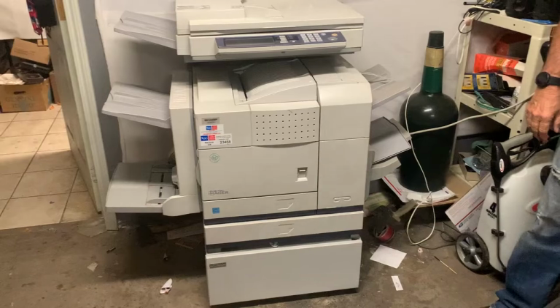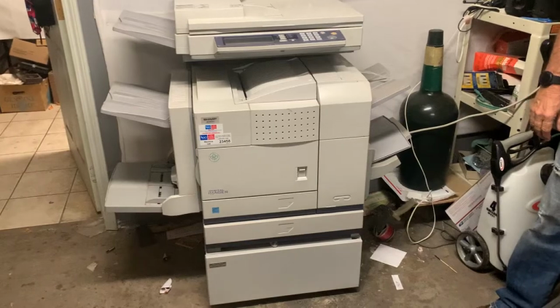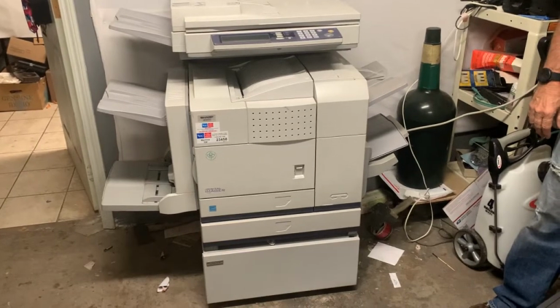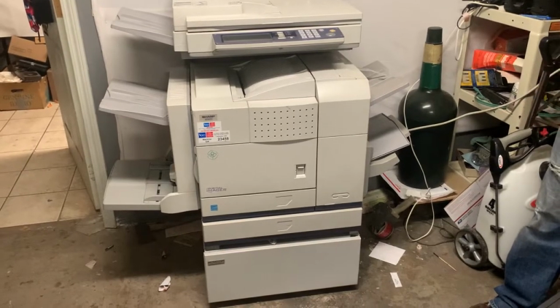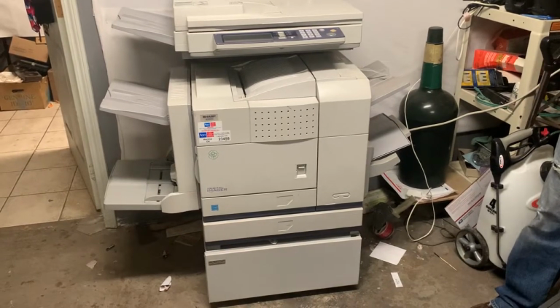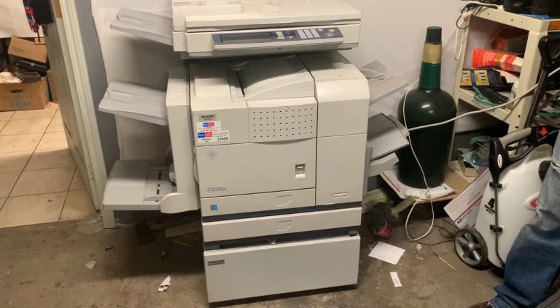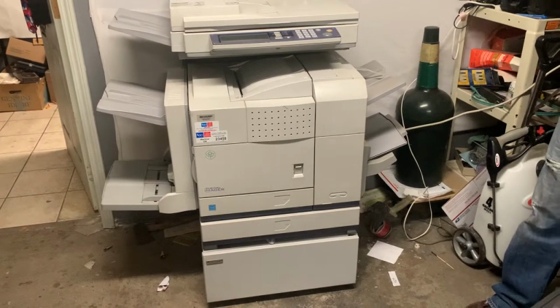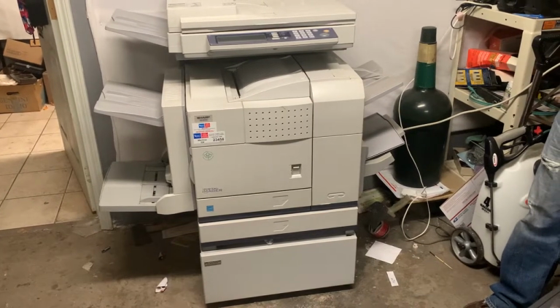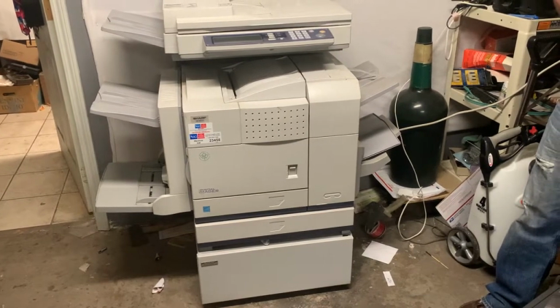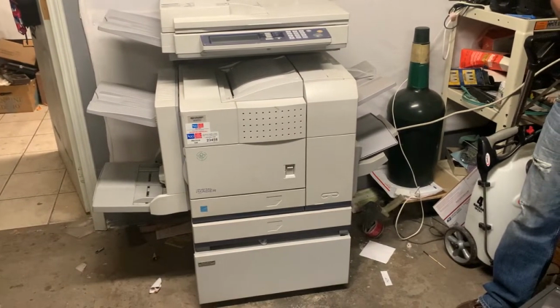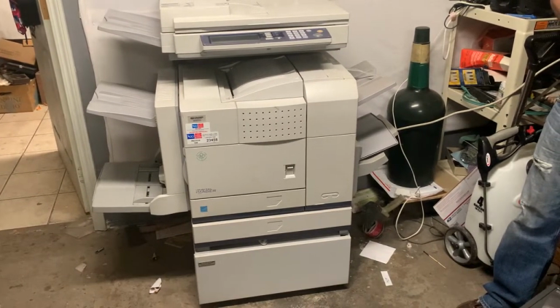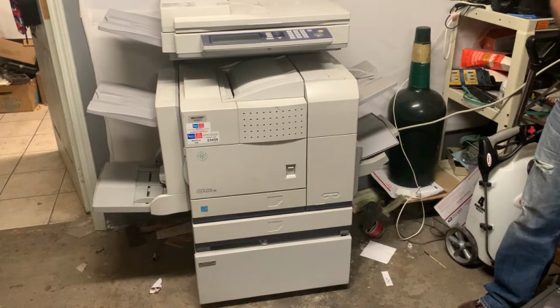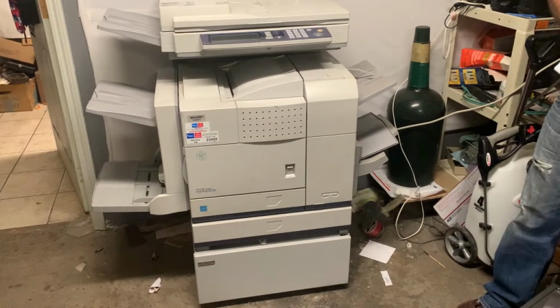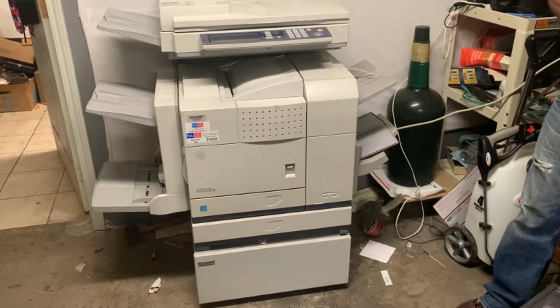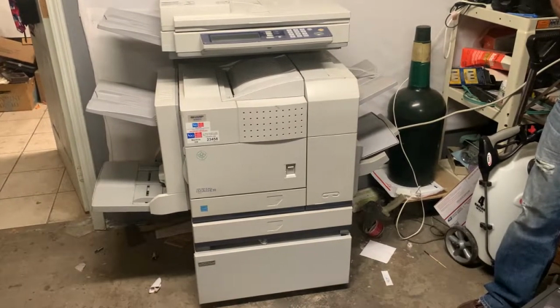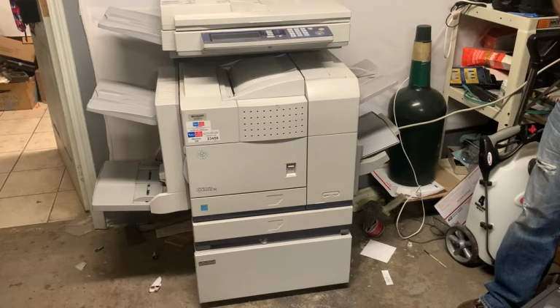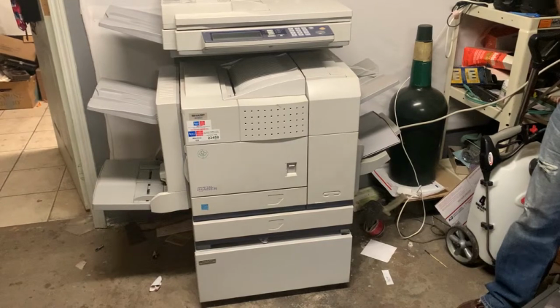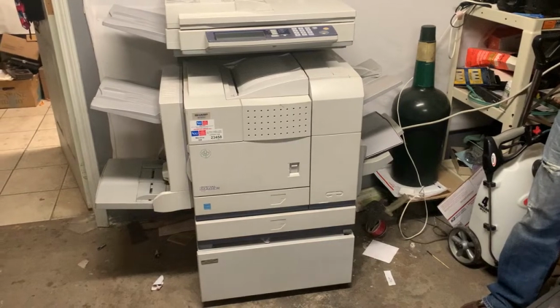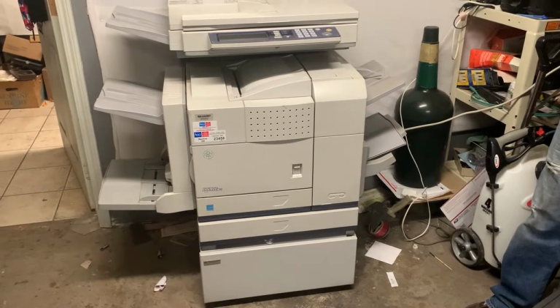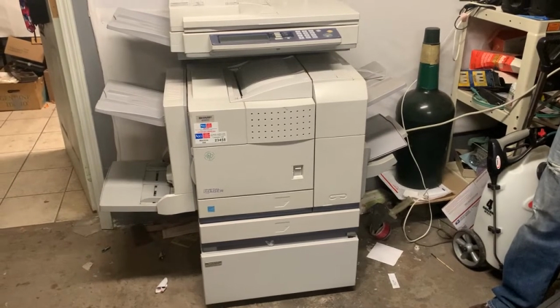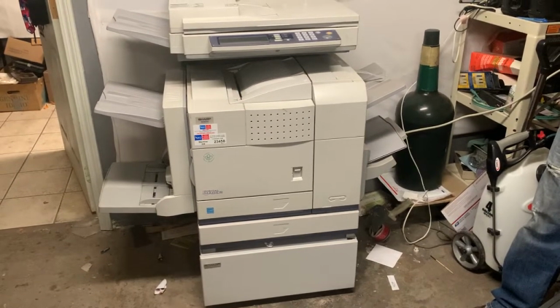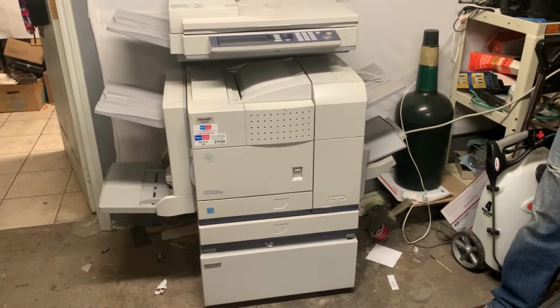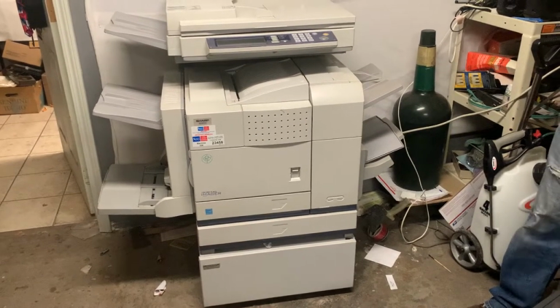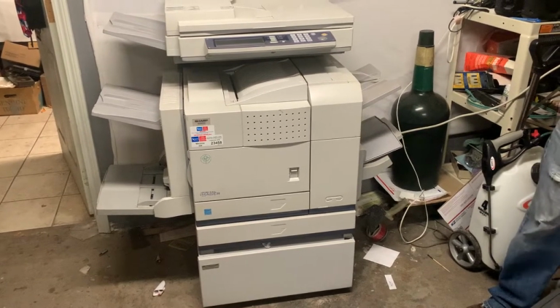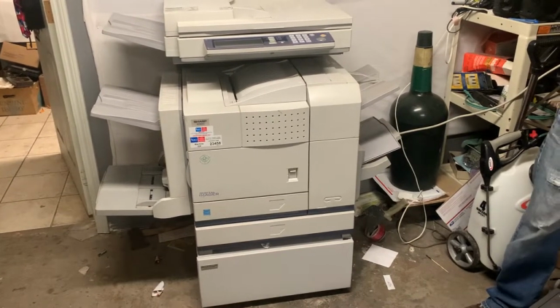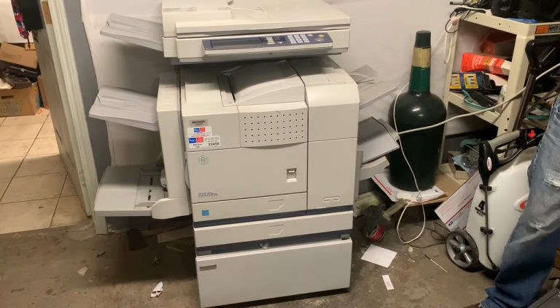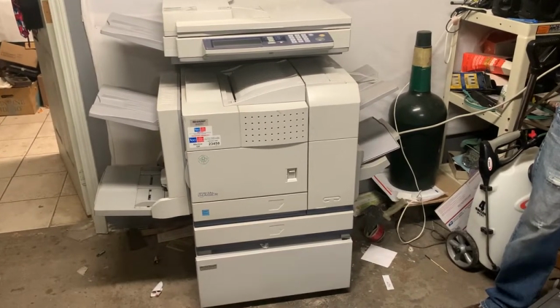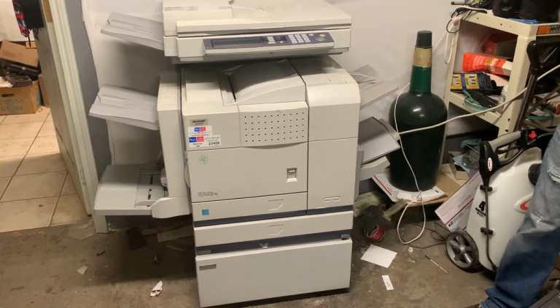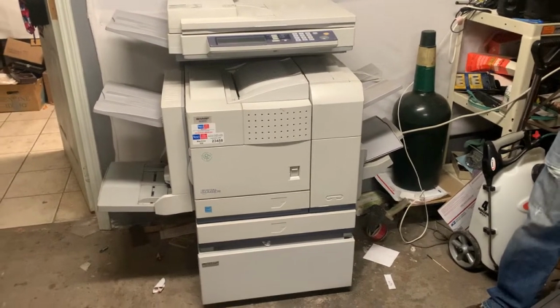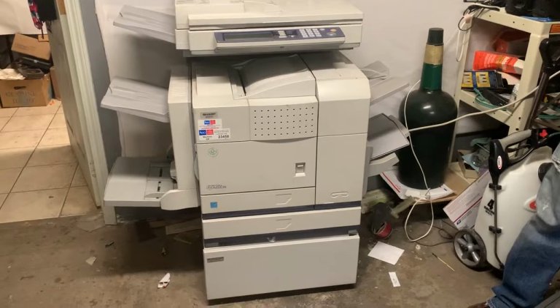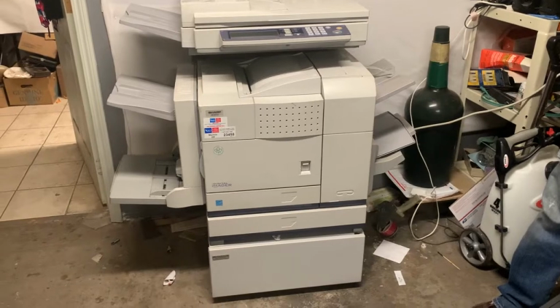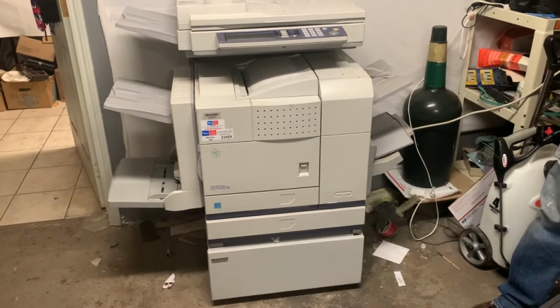Okay, ladies and gentlemen, we got this nice sharp ARM-355U copier, scanner, mega machine up for sale here.